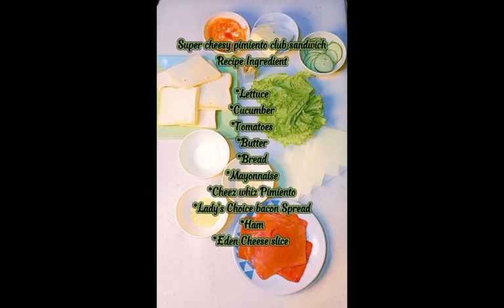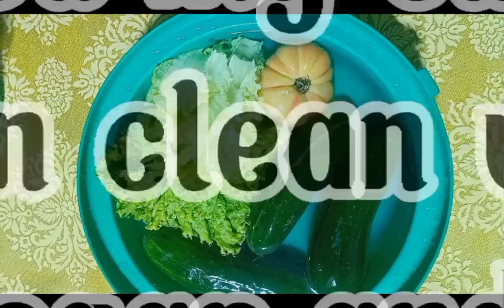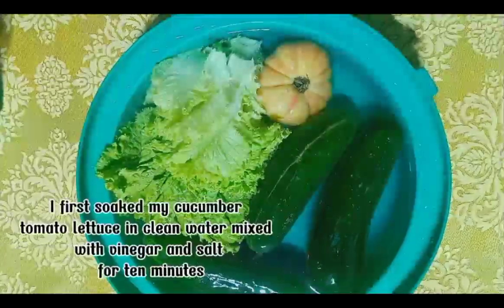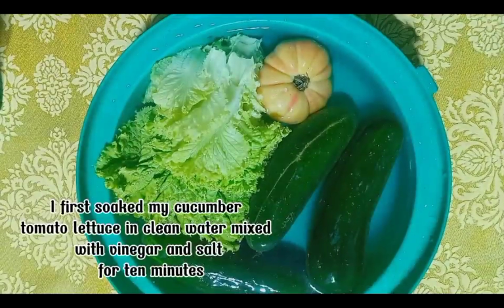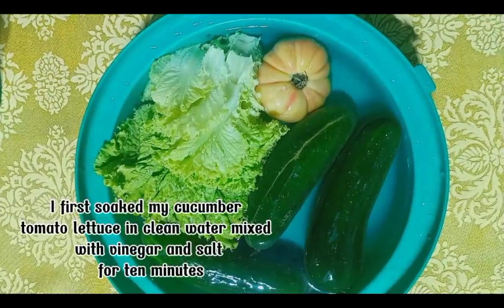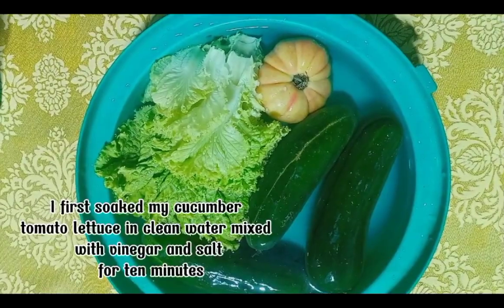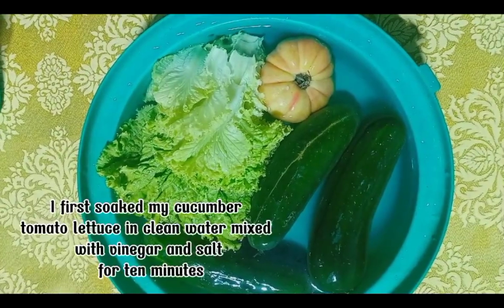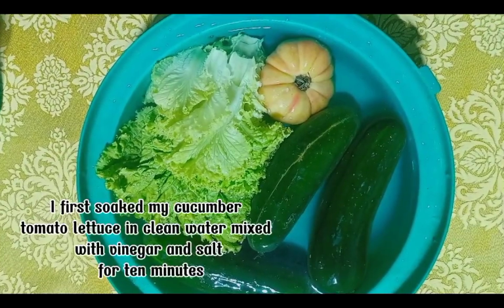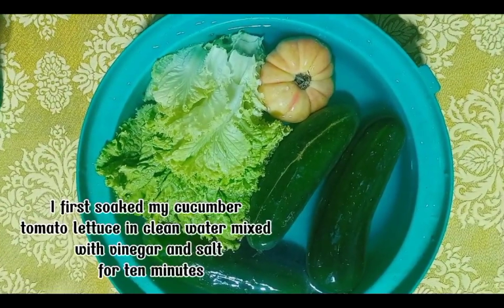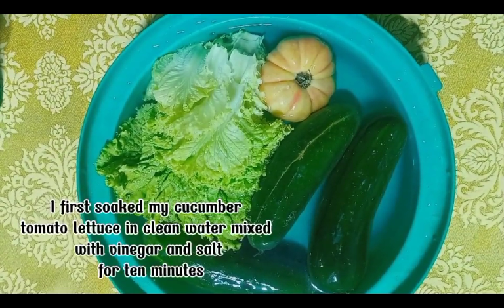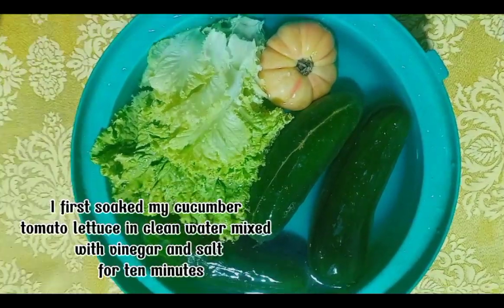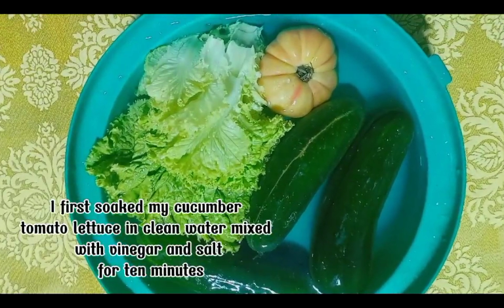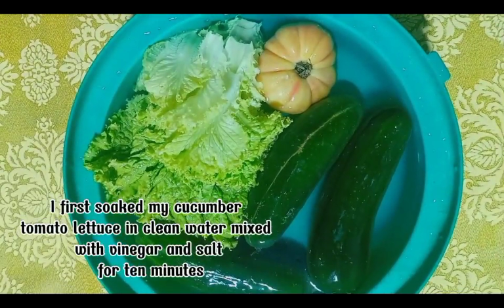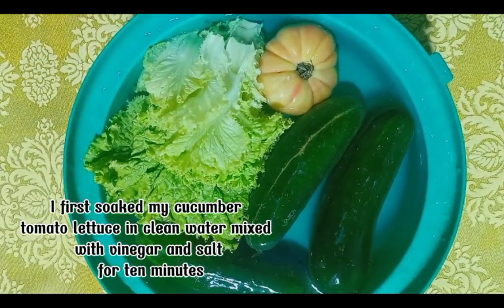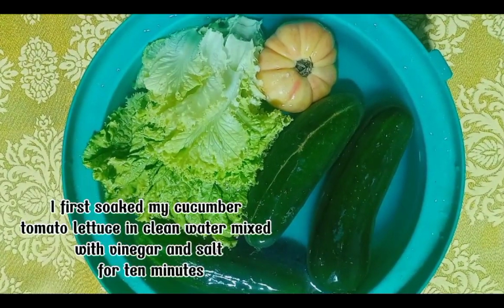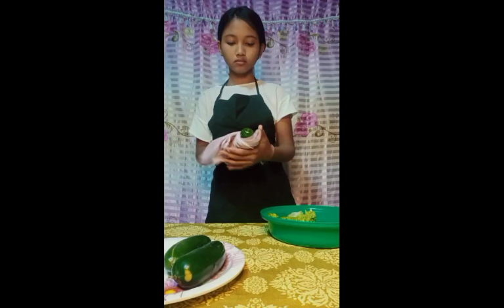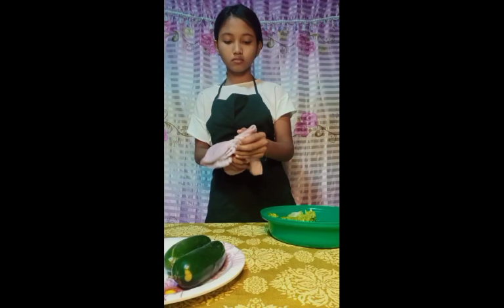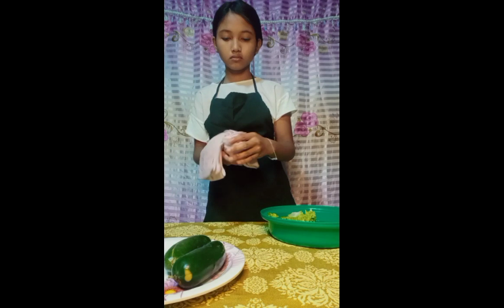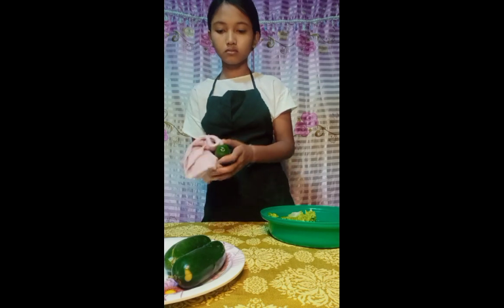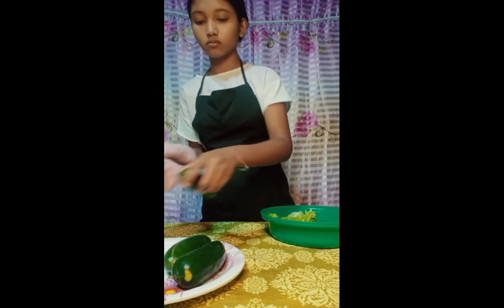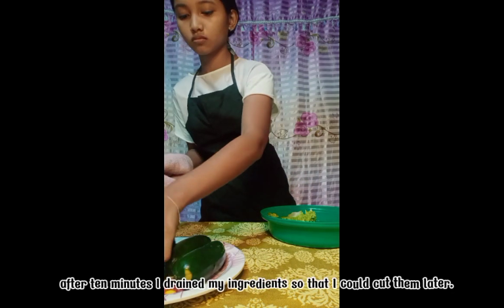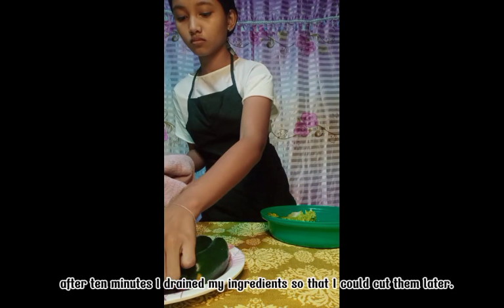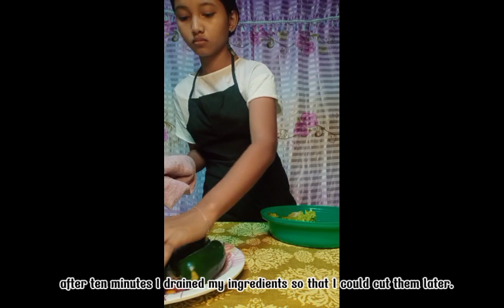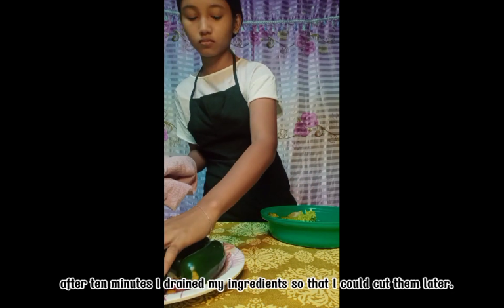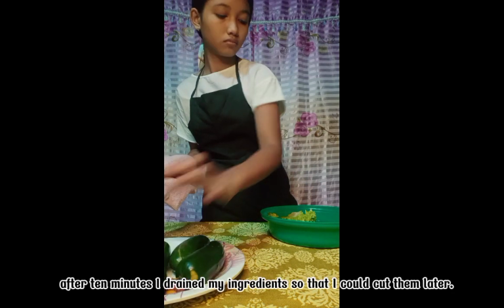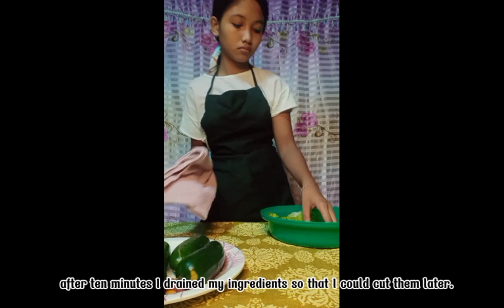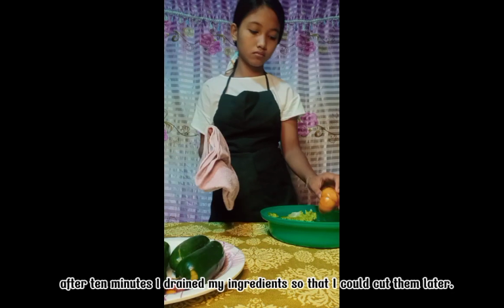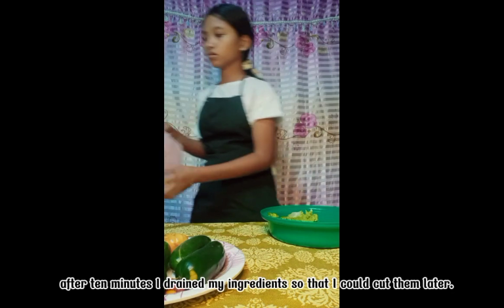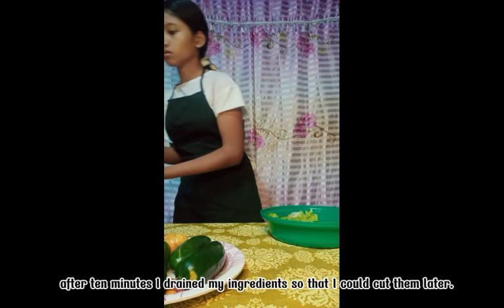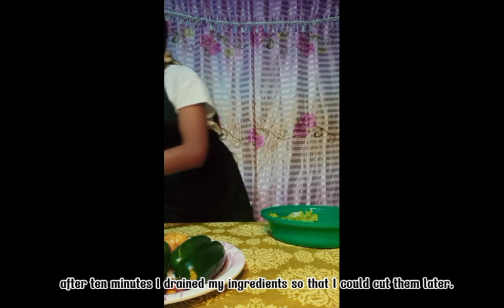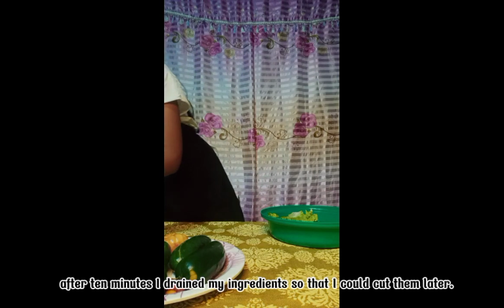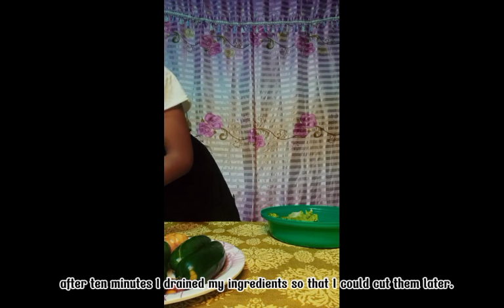I first soaked my cucumber, tomato, and lettuce in clean water mixed with vinegar and salt for 10 minutes. After 10 minutes I drained my ingredients so that I could cut them later.